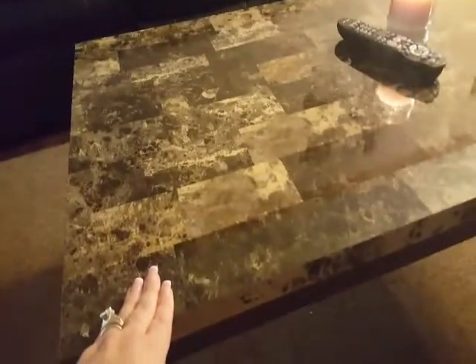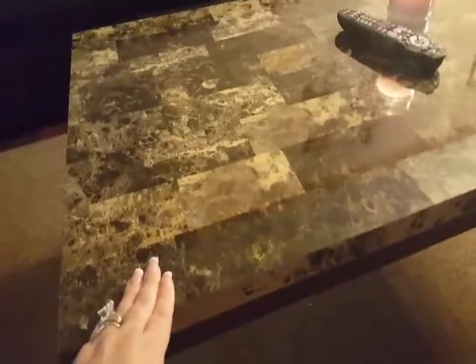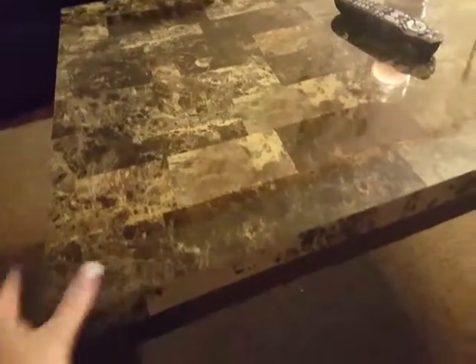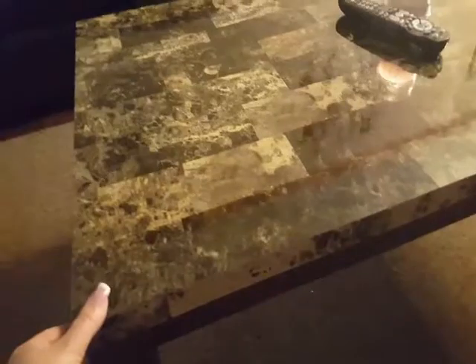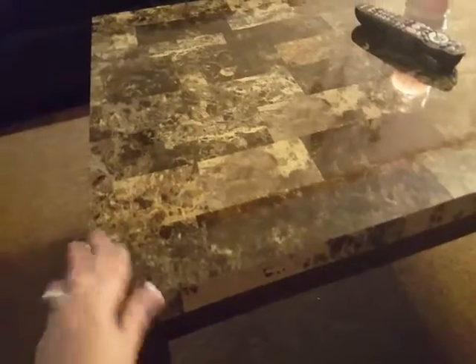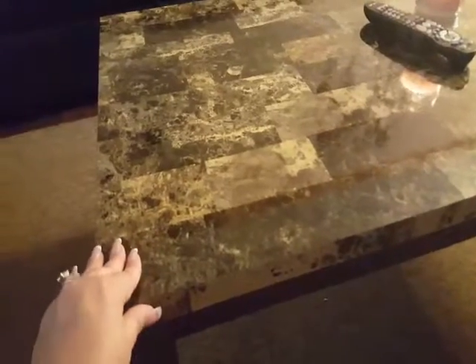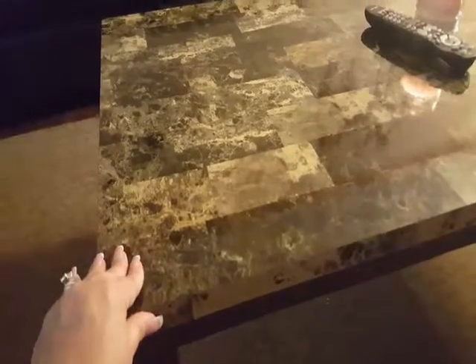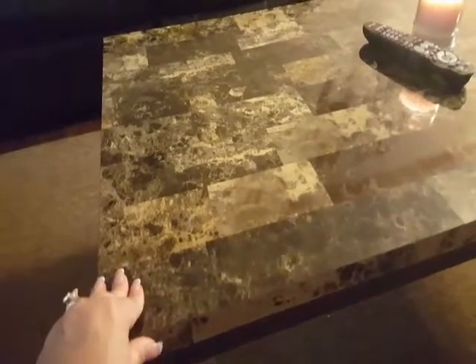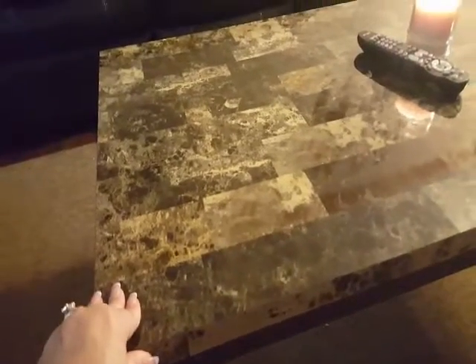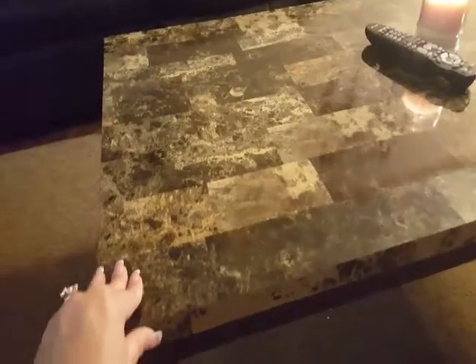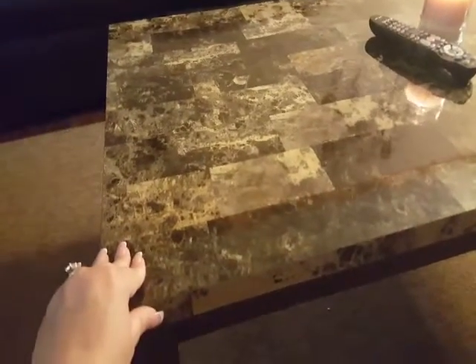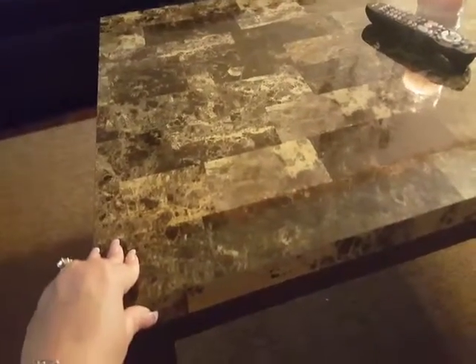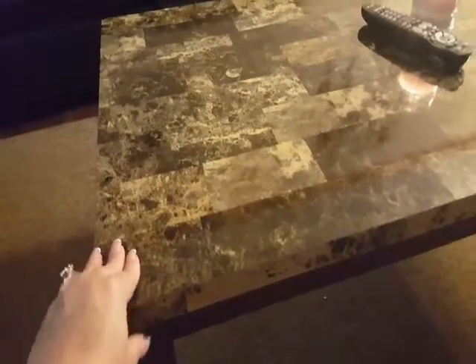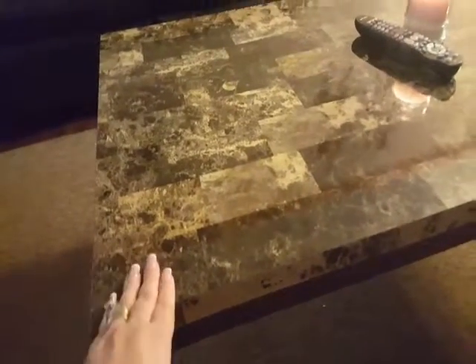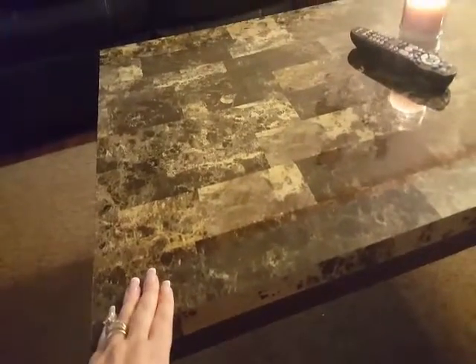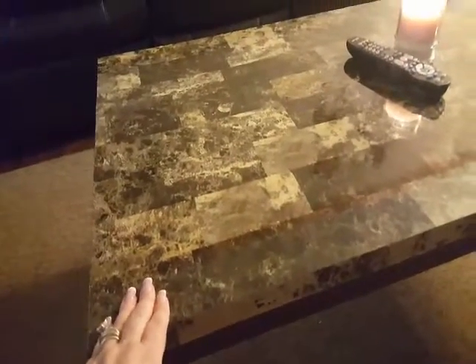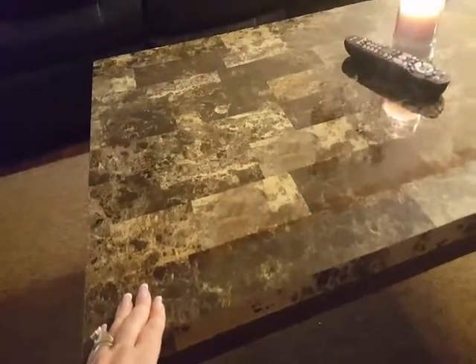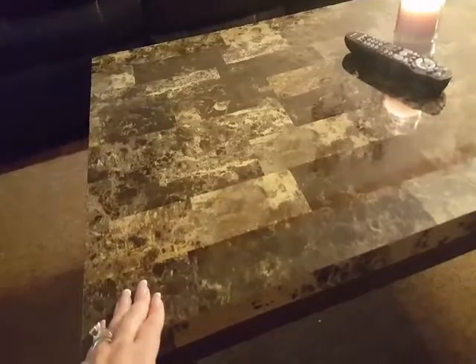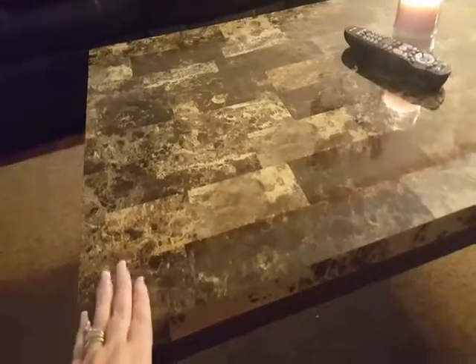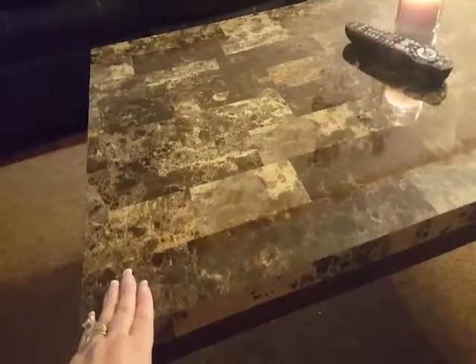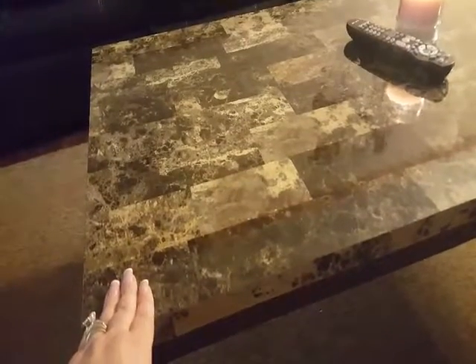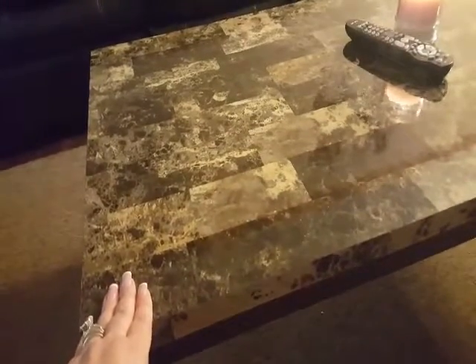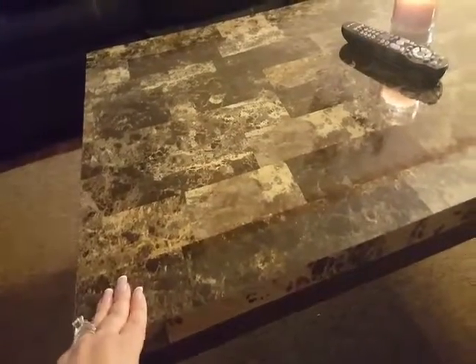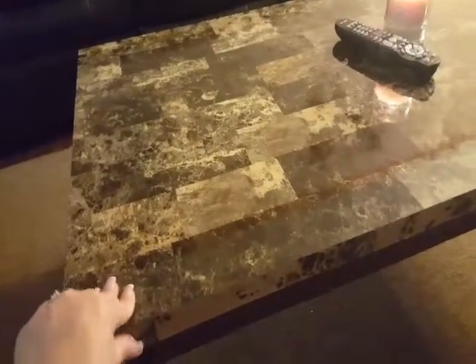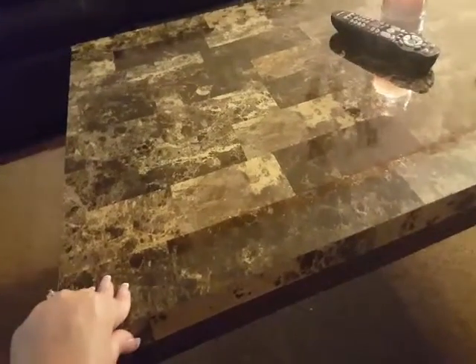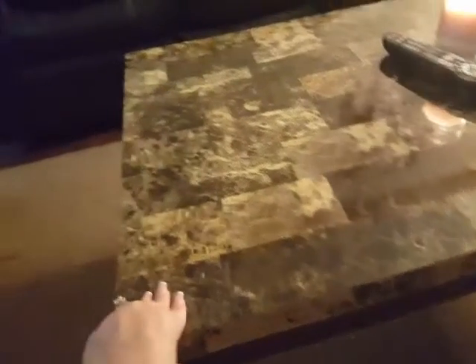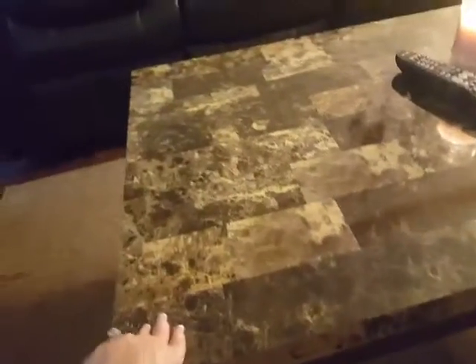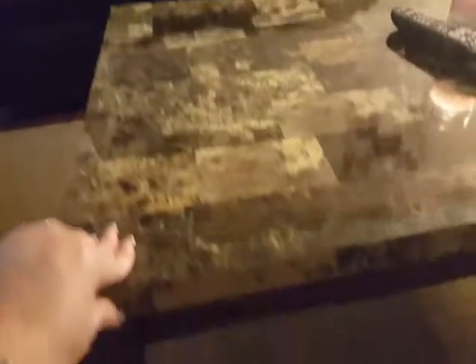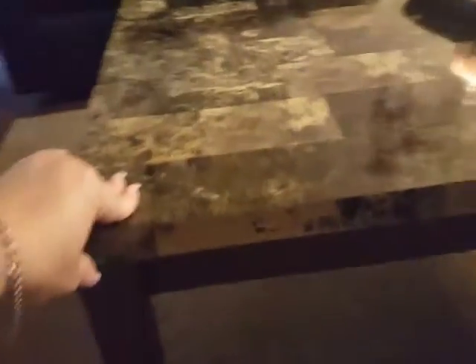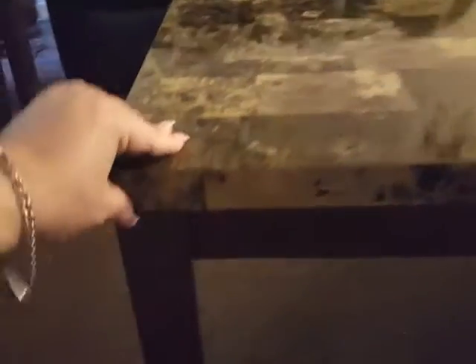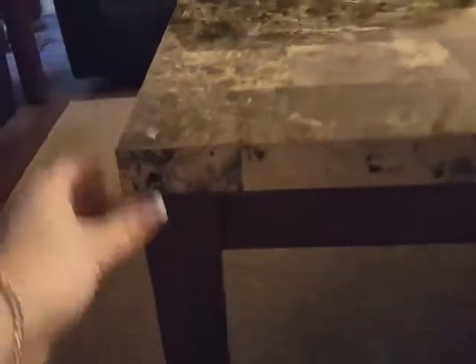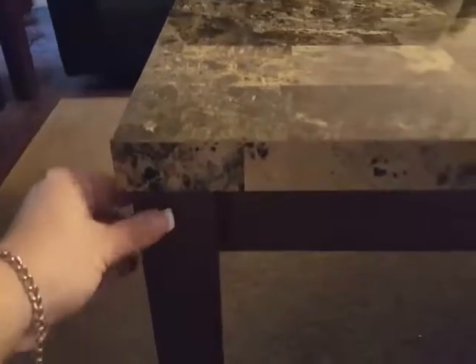It even has a hue on it that kind of looks like it's a little bit green. I'm not sure if you can tell through the lighting in here, but it looks like you could put this in almost any color living room — it would match pretty nicely.